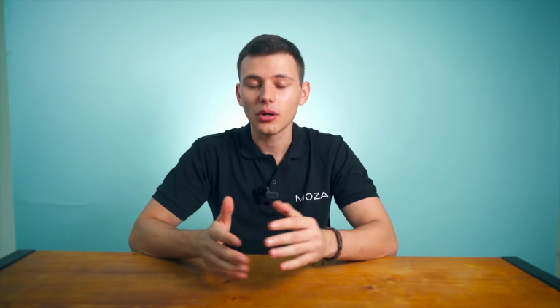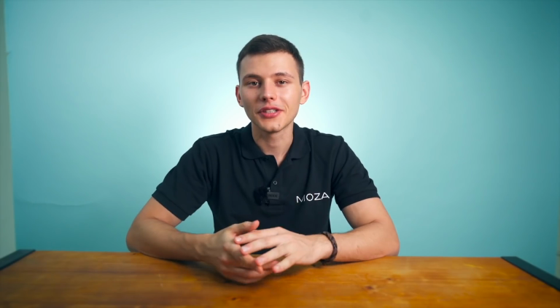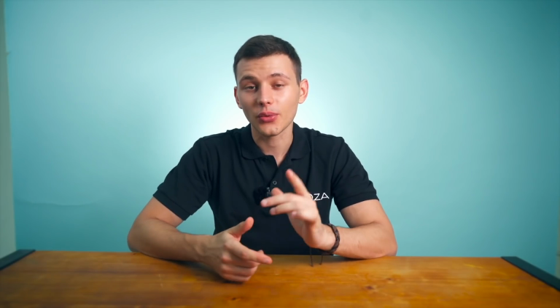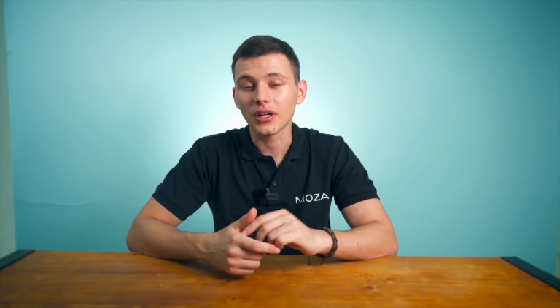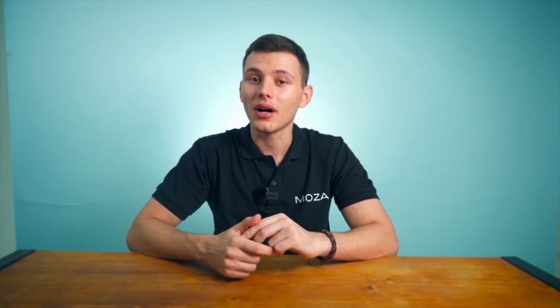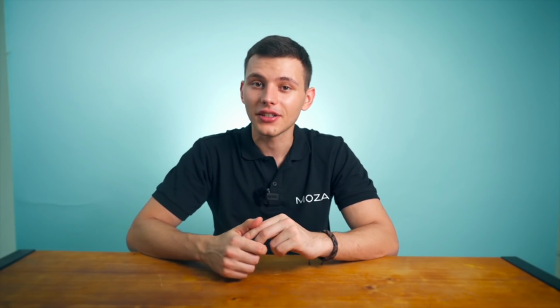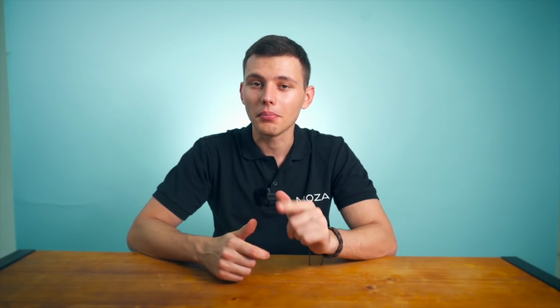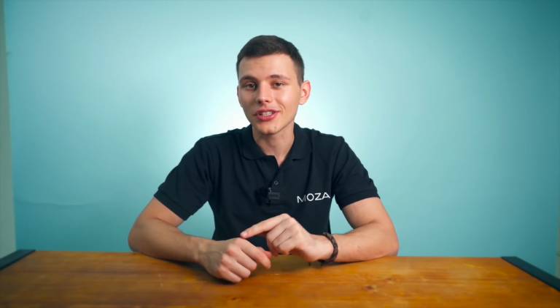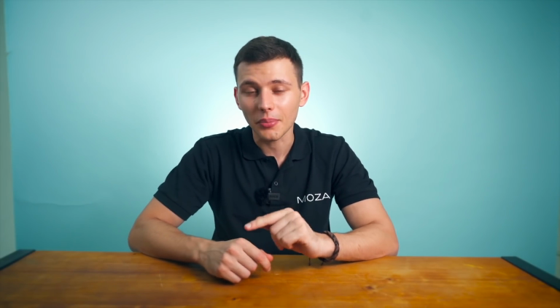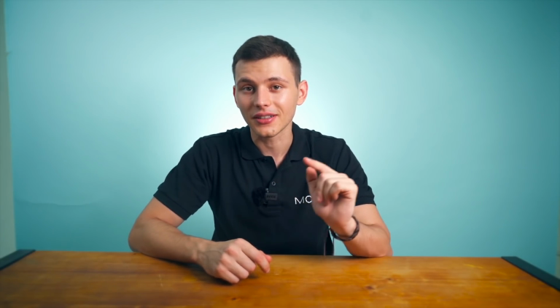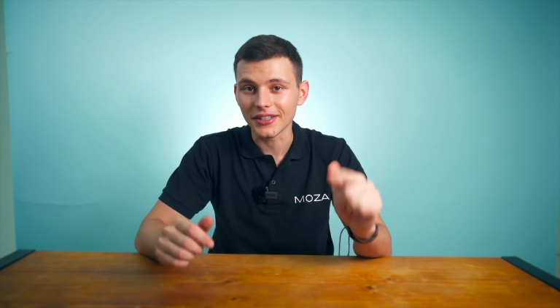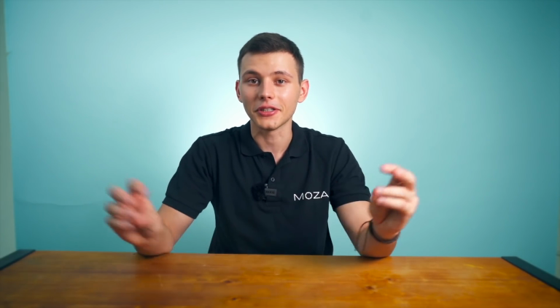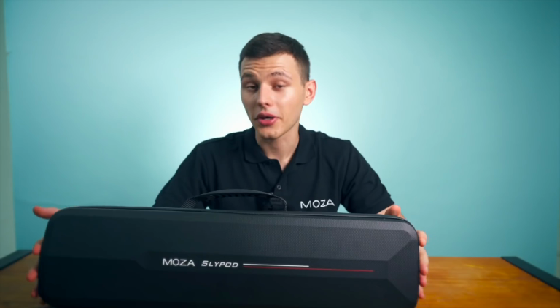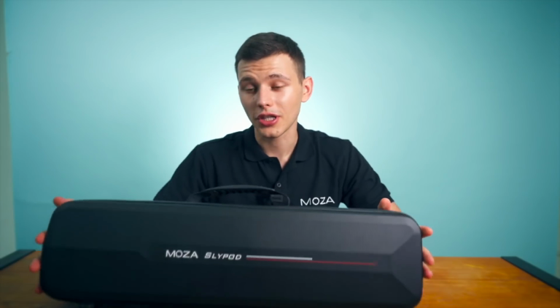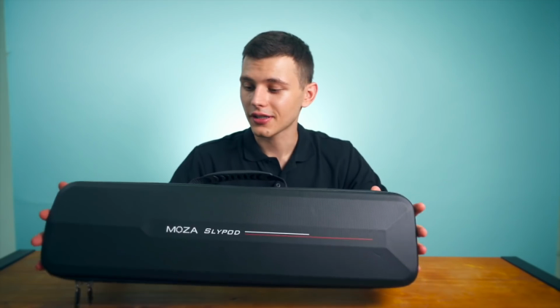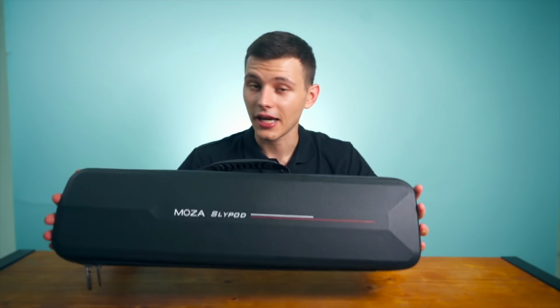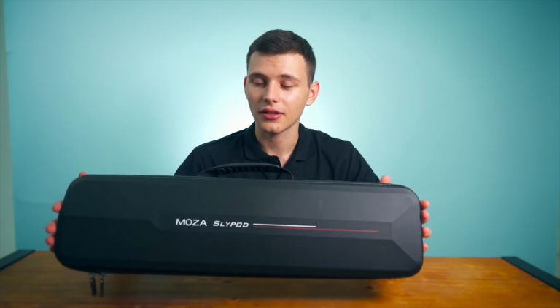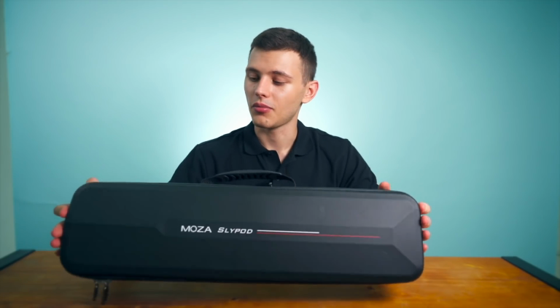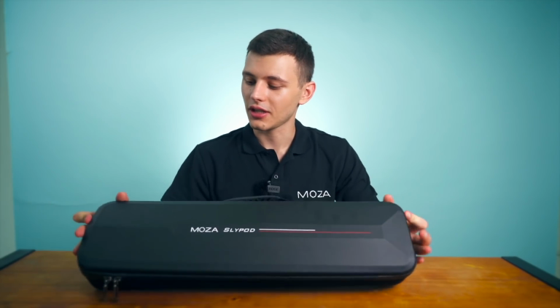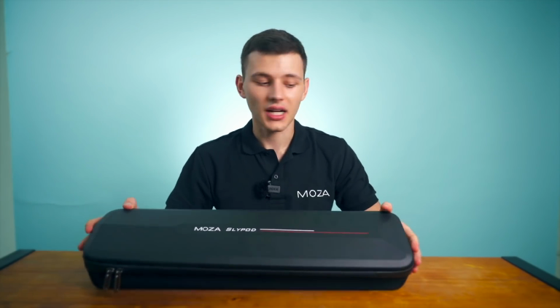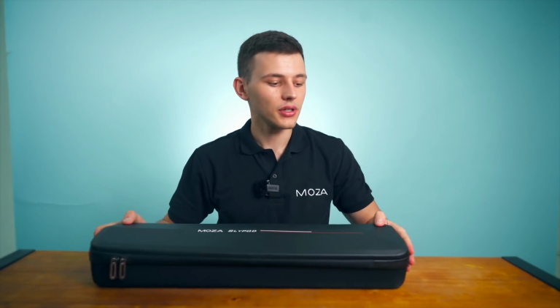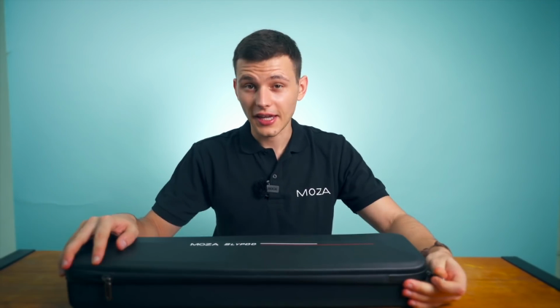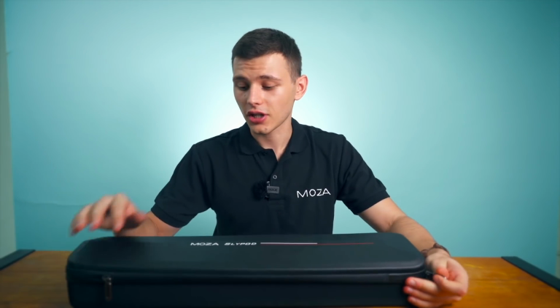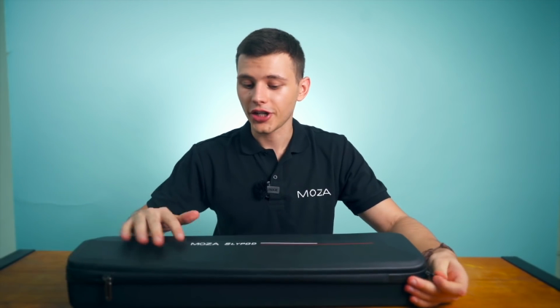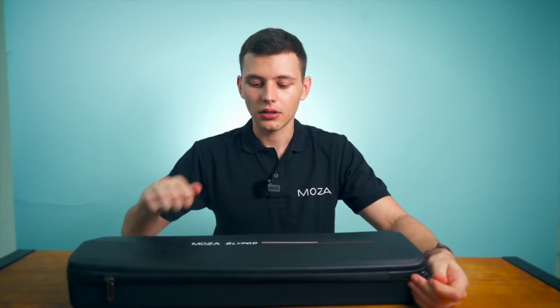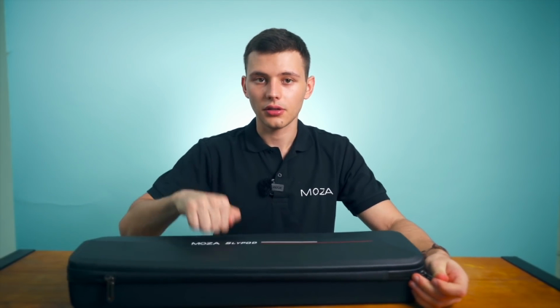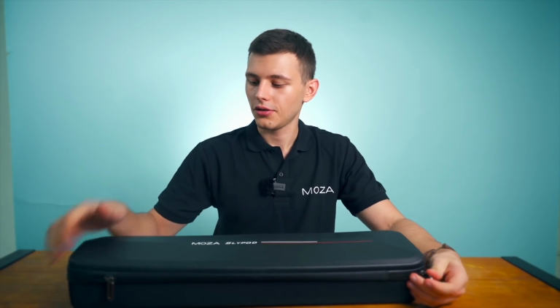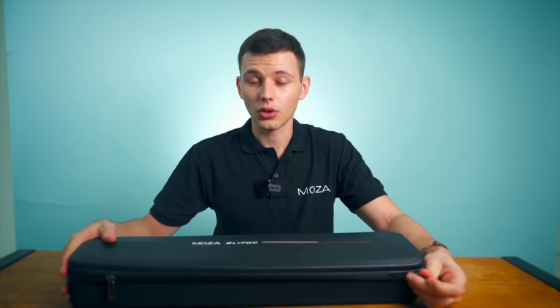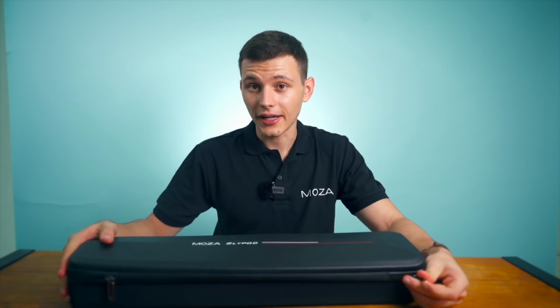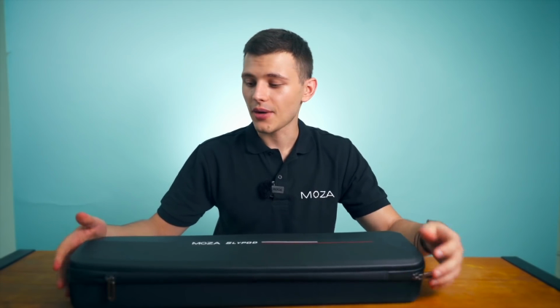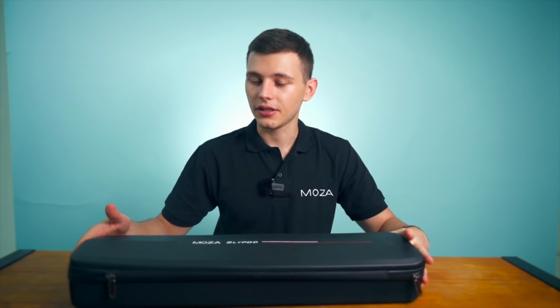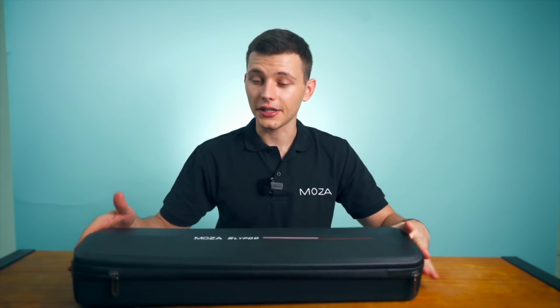Hello everyone! Today we do unboxing of the Moza Slypod. Let's start! Here is the case the Moza Slypod comes with. The case is hard shell so you will not damage the device.